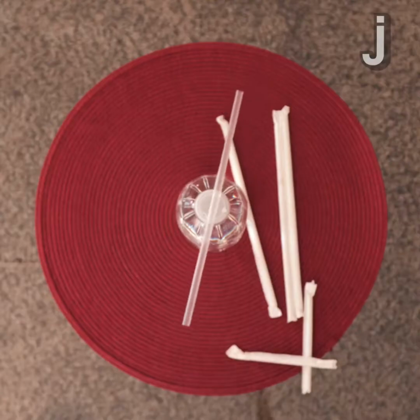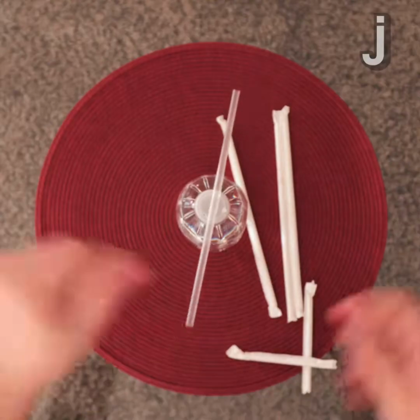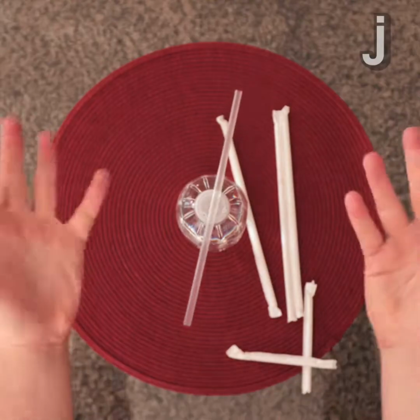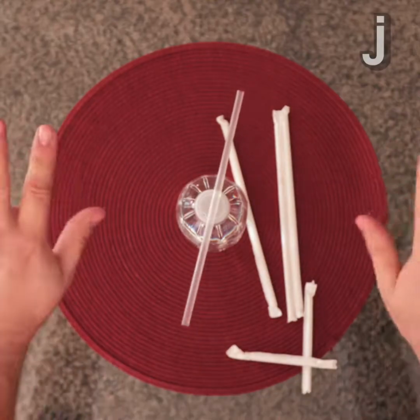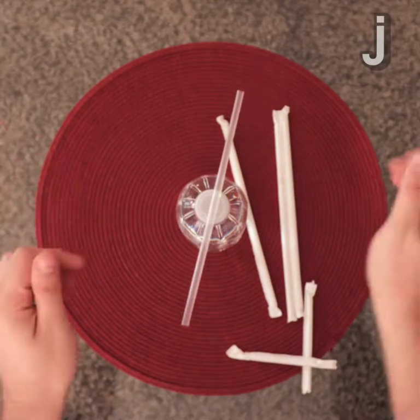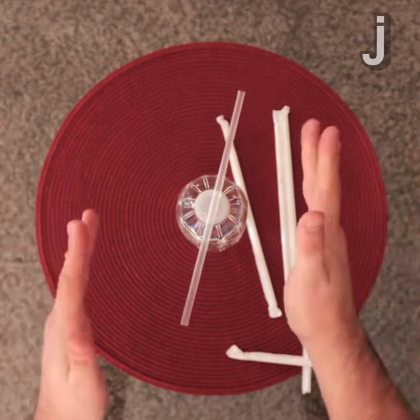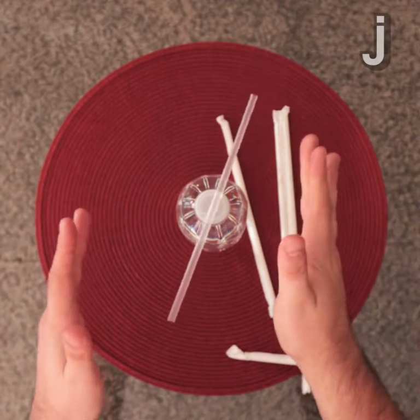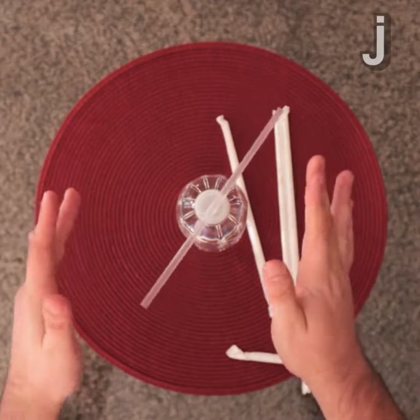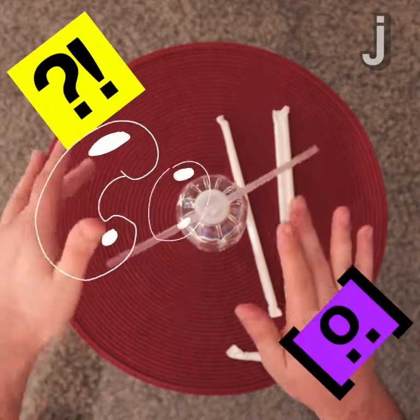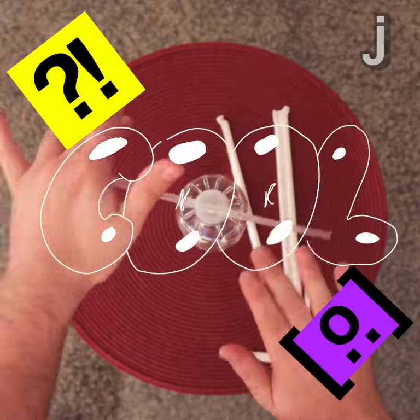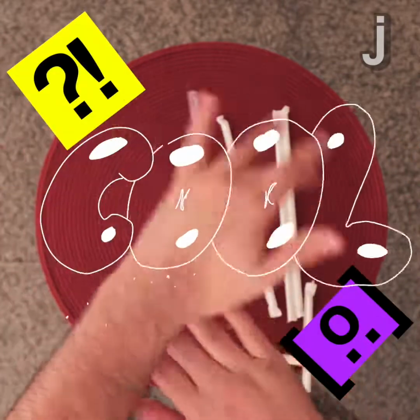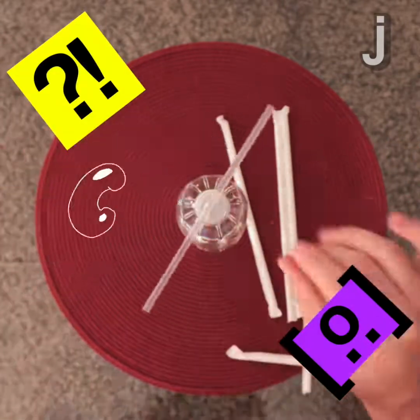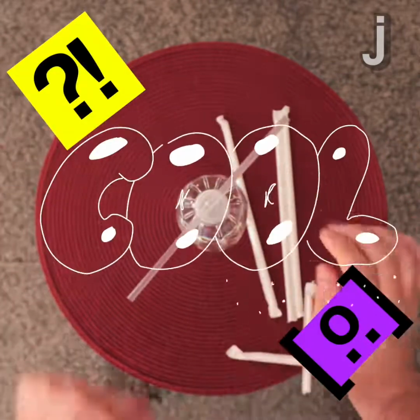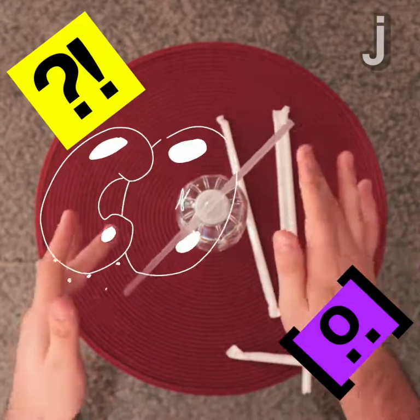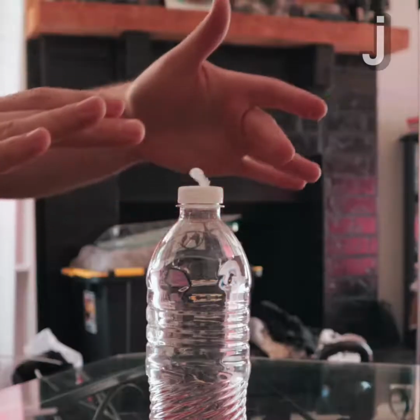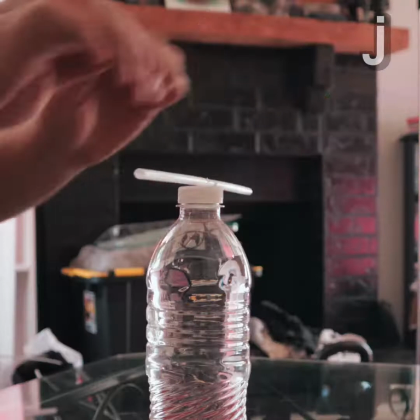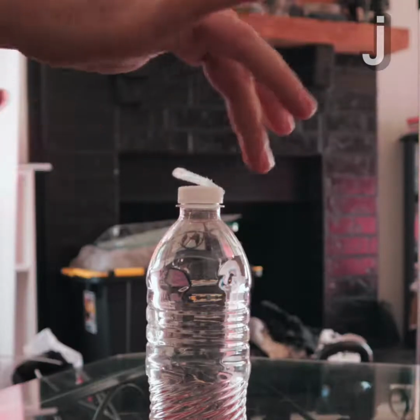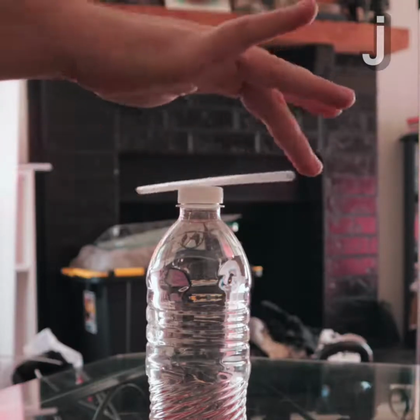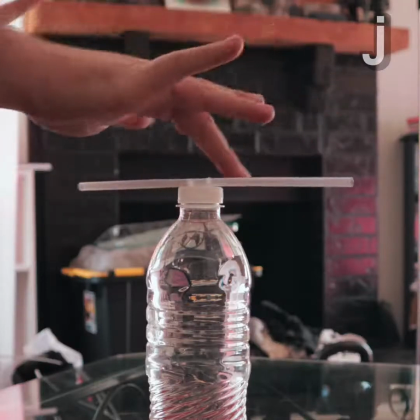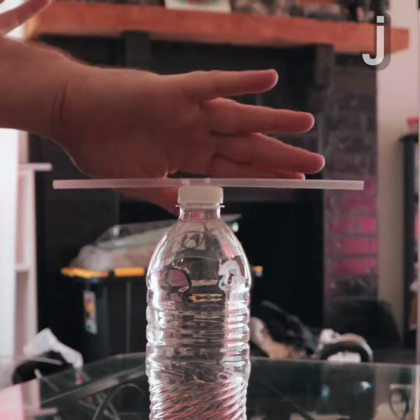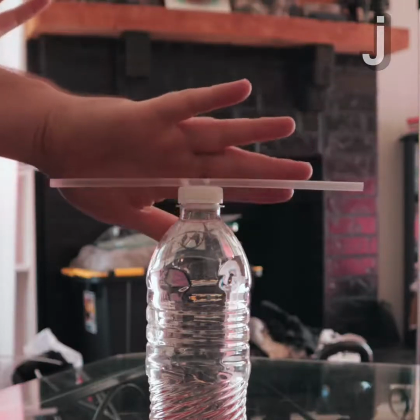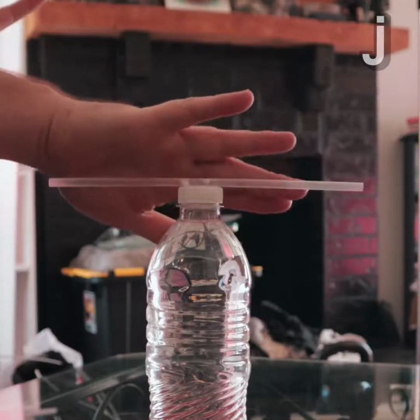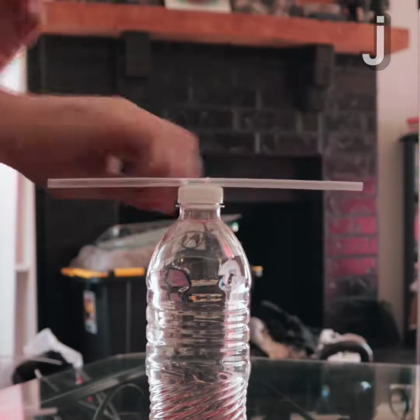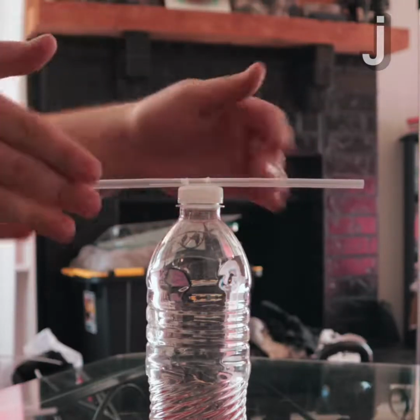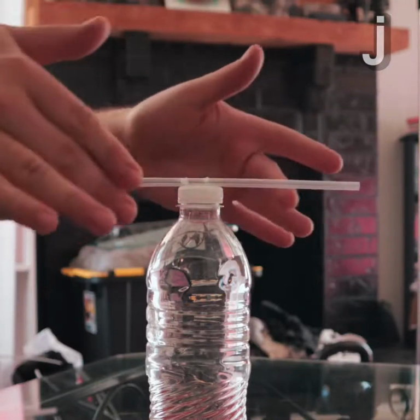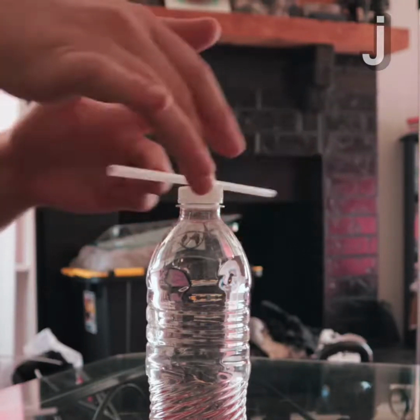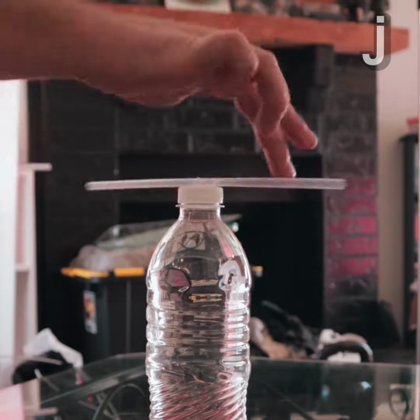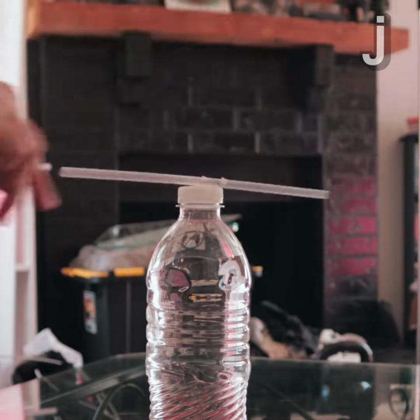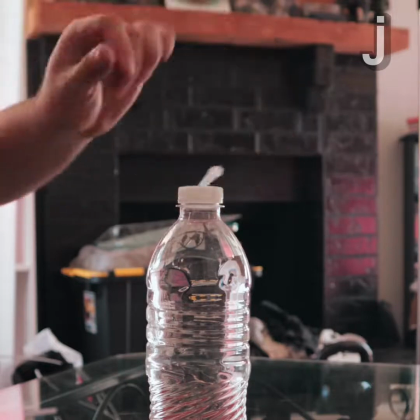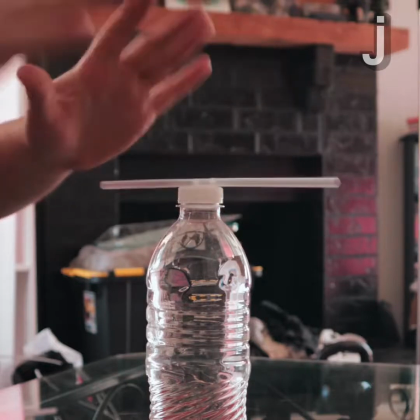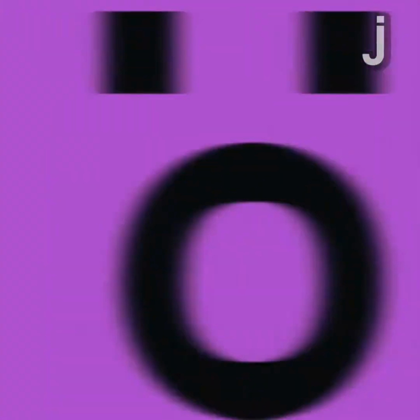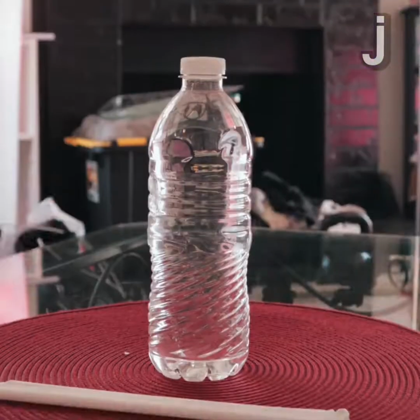As I bring my hands close to it, watch as it moves, almost like it's being controlled by my mind and by my energy. It'll move and spin on top of the cap, almost like it's being controlled by an unseen force. This isn't really magic, this is simply science.